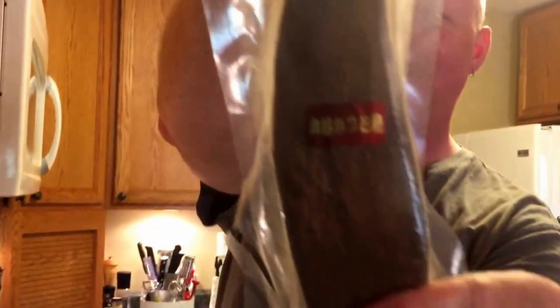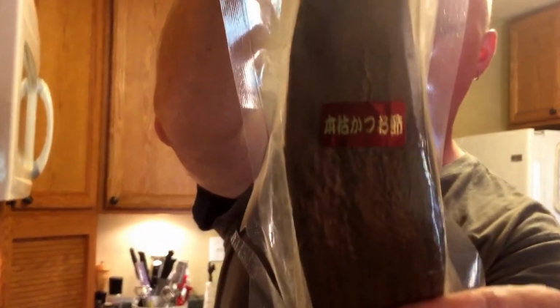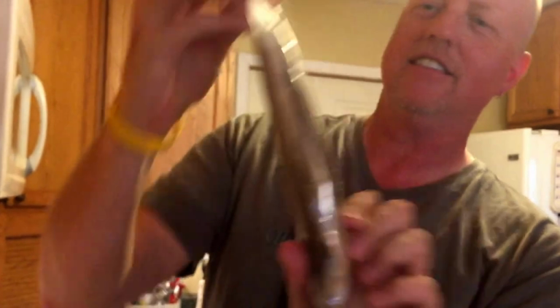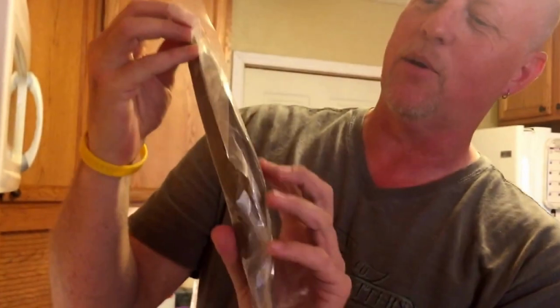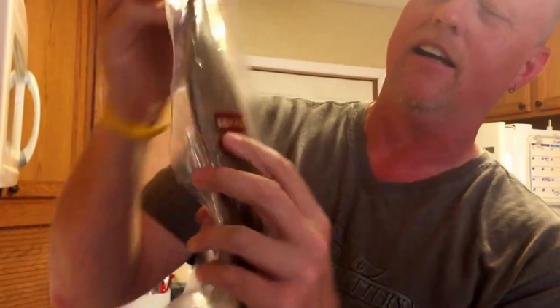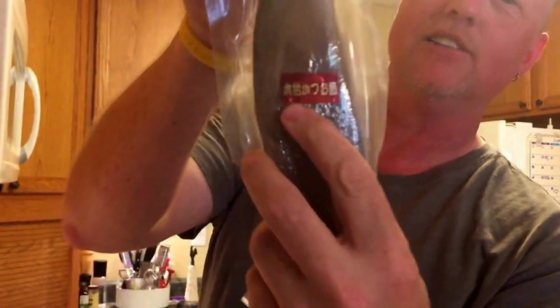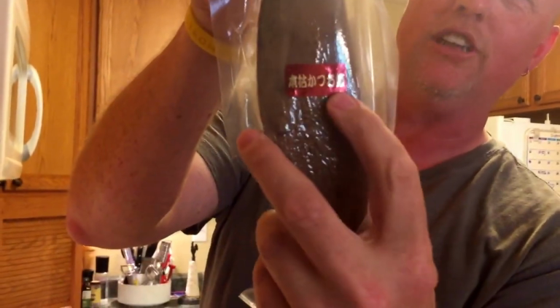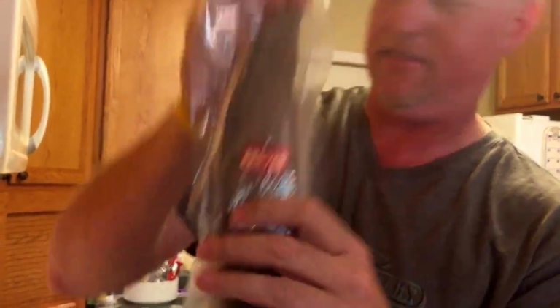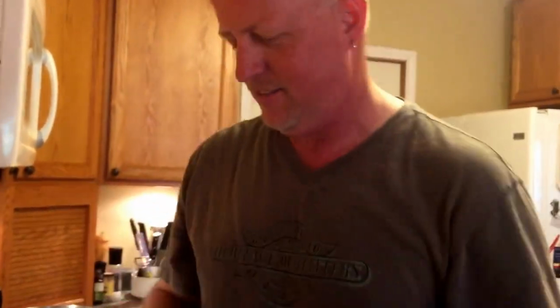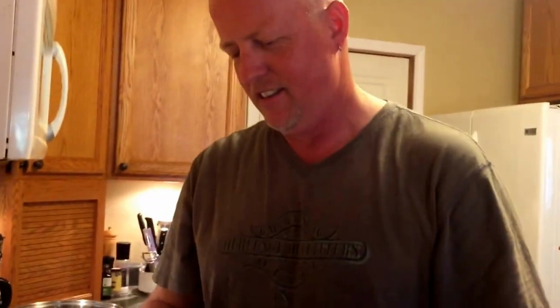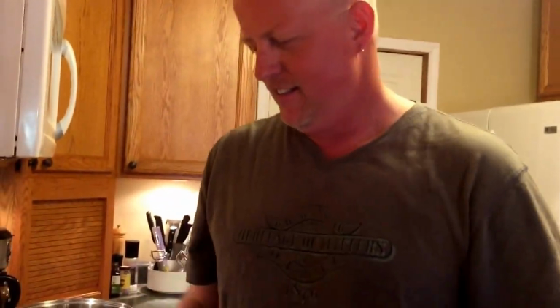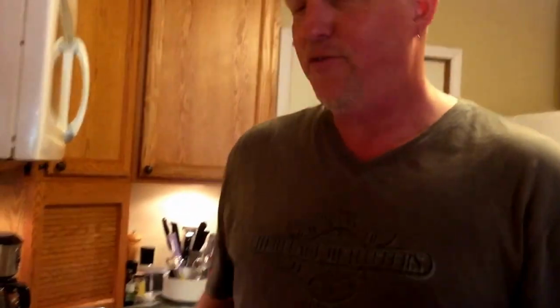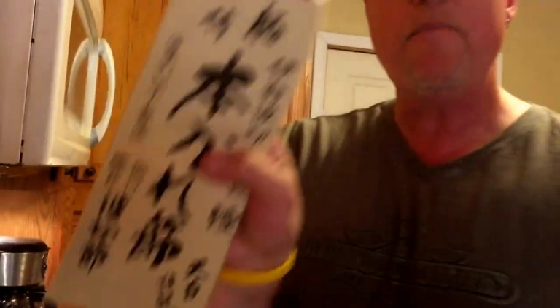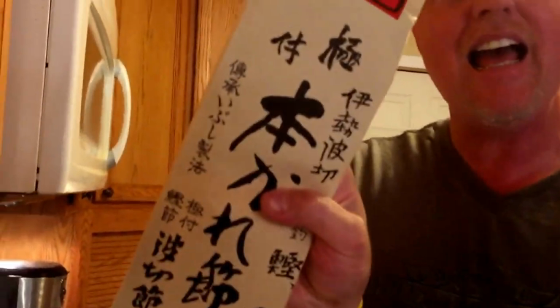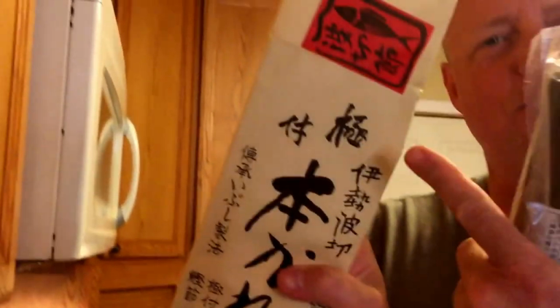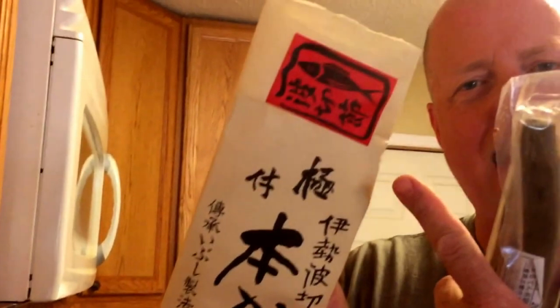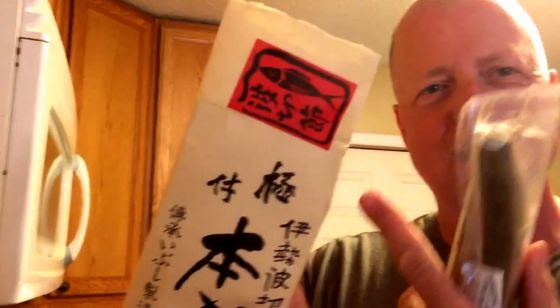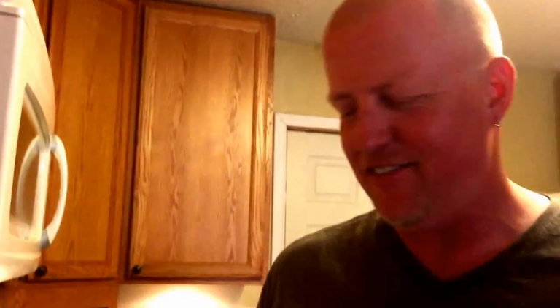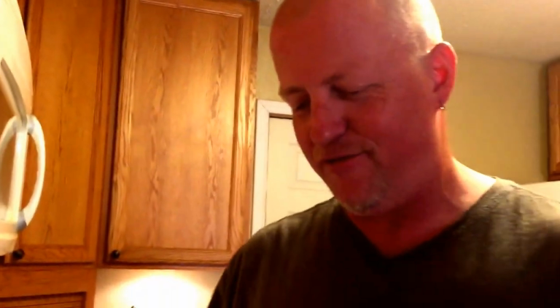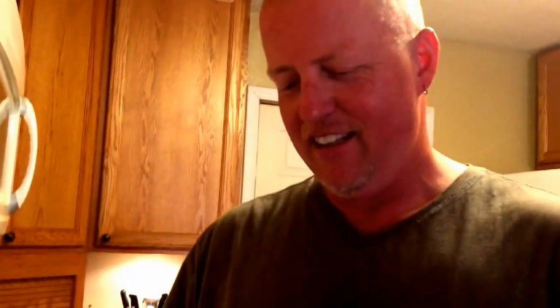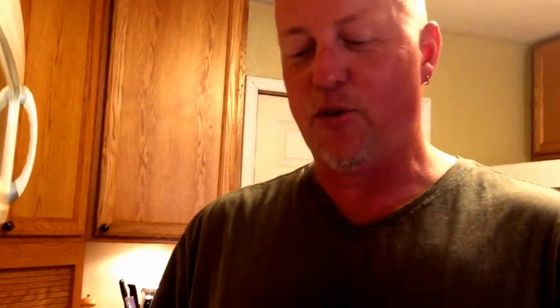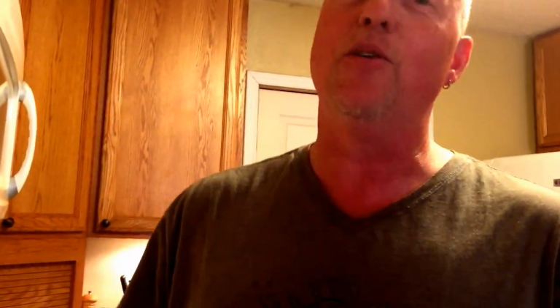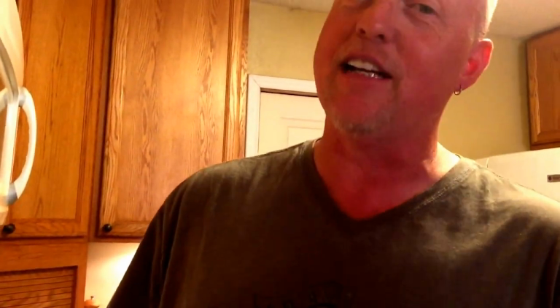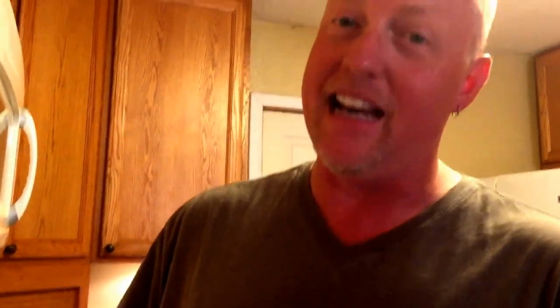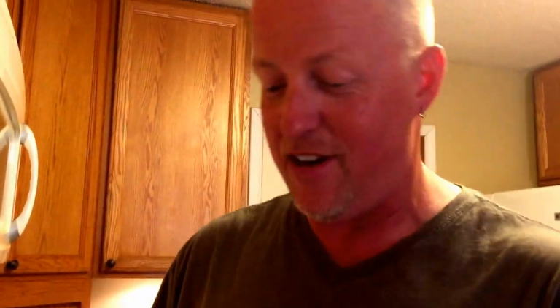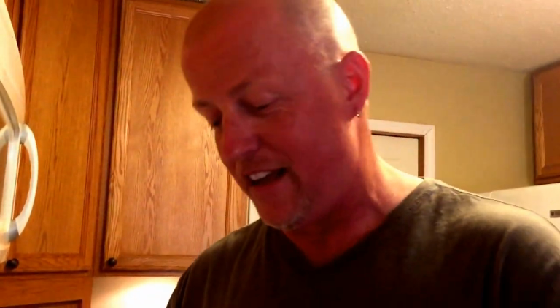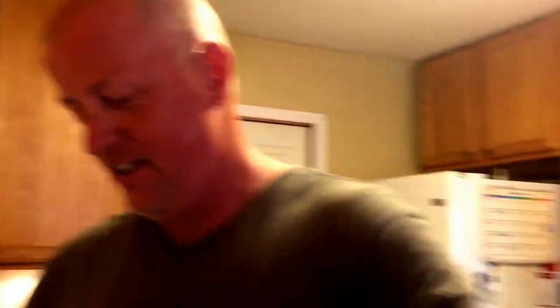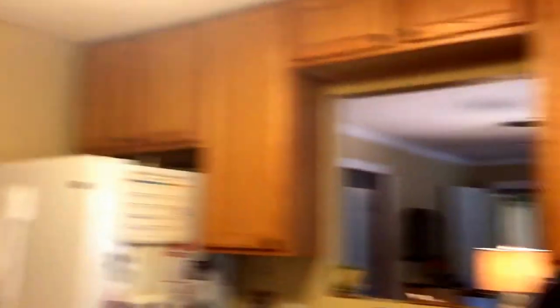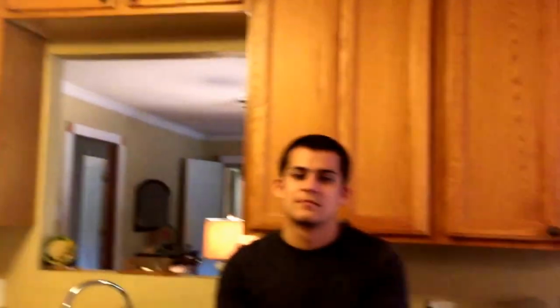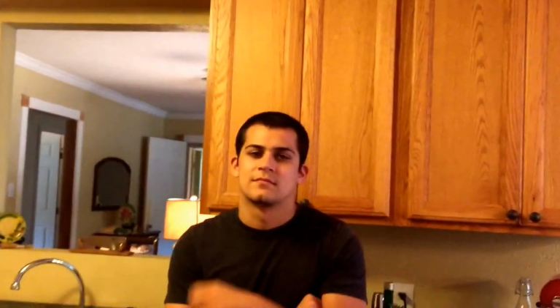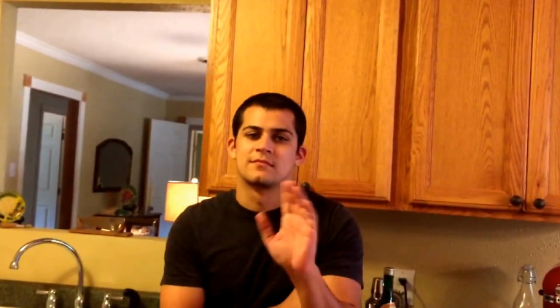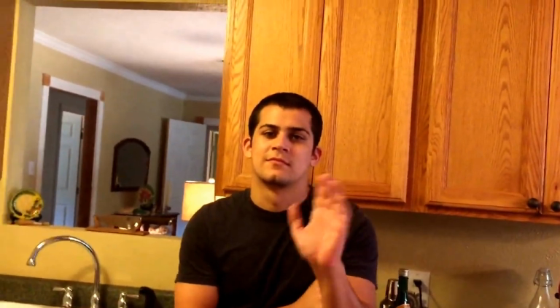What? Katsubushi — it says it right there. And where does it come from? Freakin' Japan. Didn't you read the package? It's also referred to as Freakin' Japan, in case you didn't know. That's a common mistake.